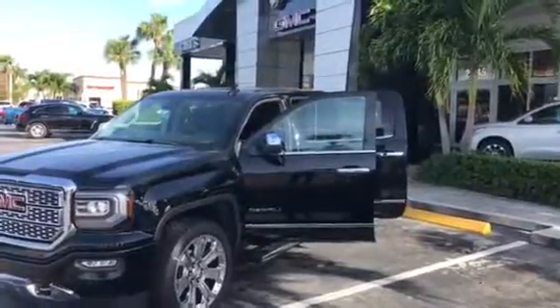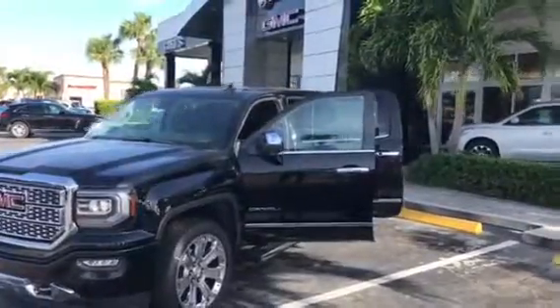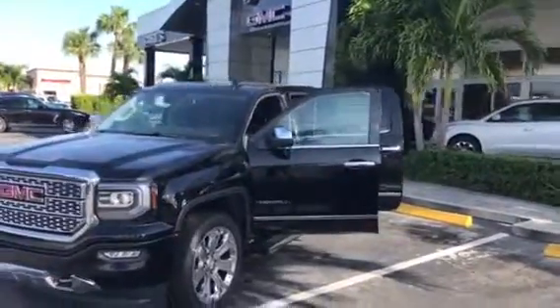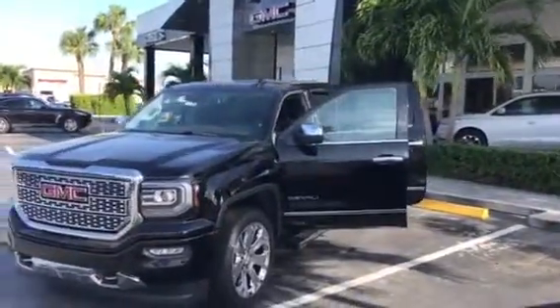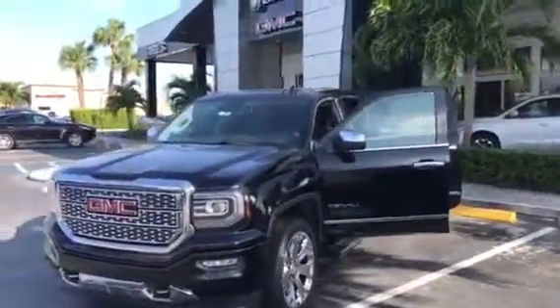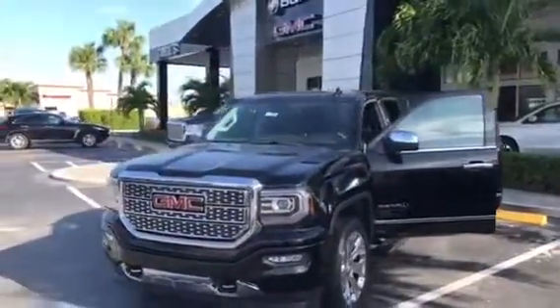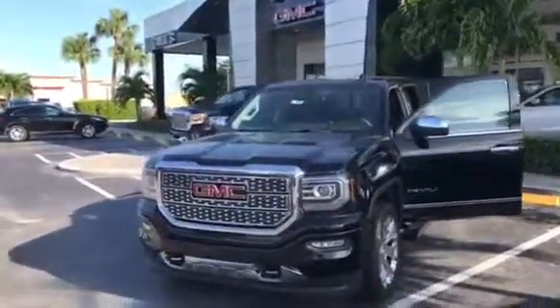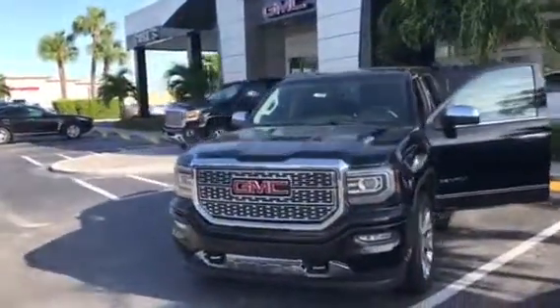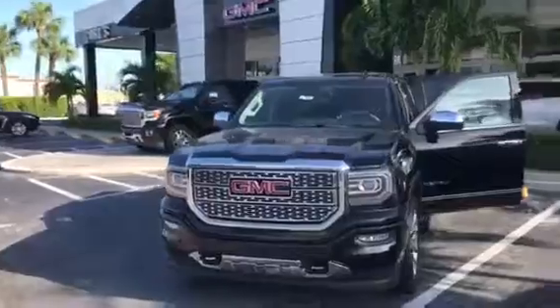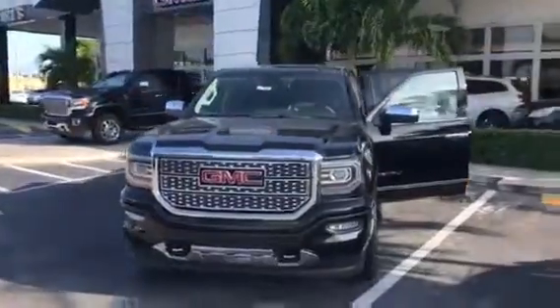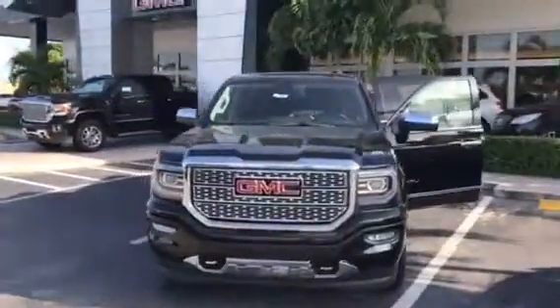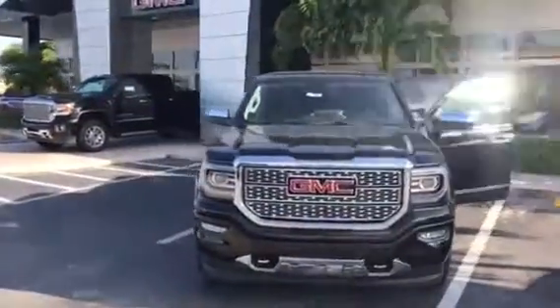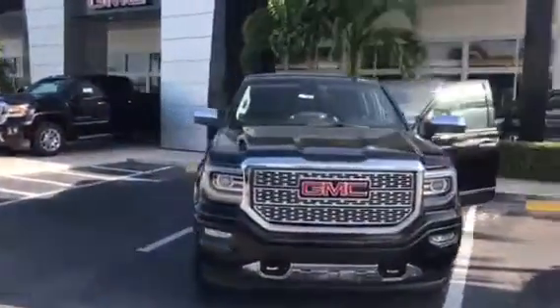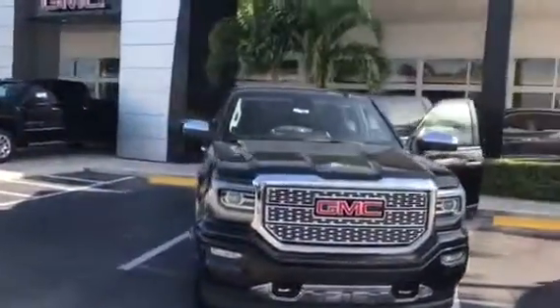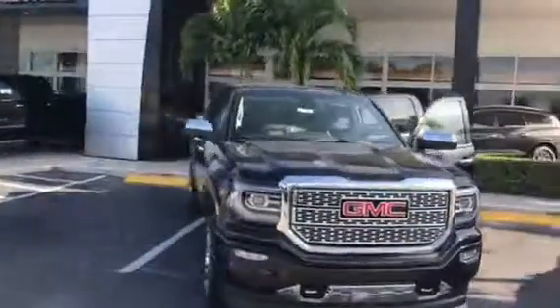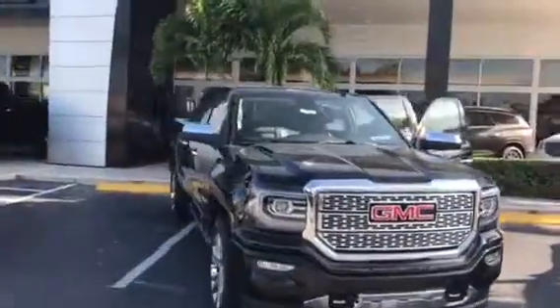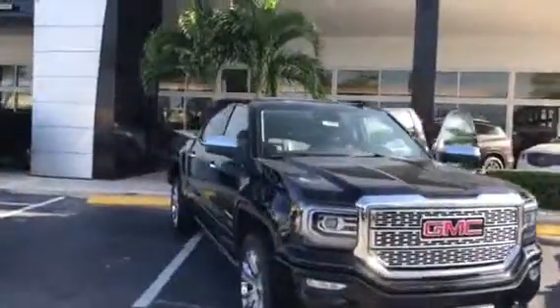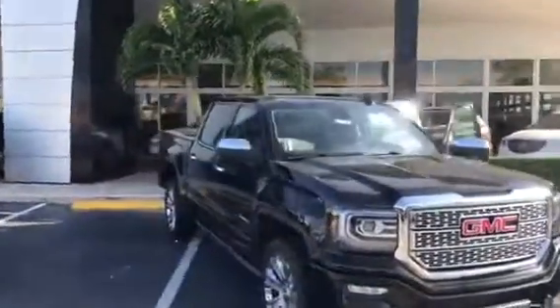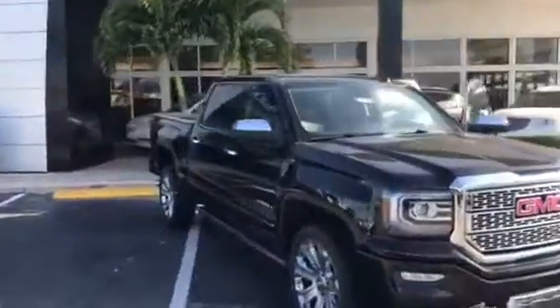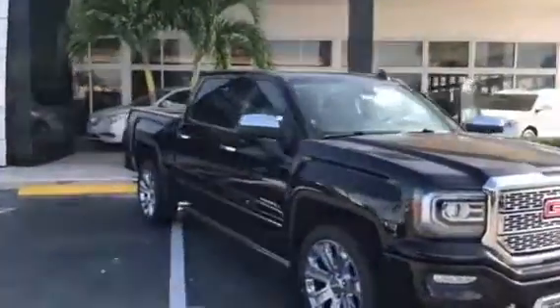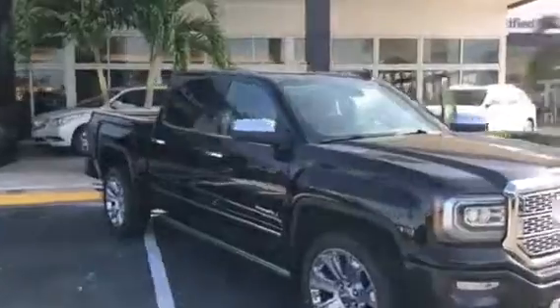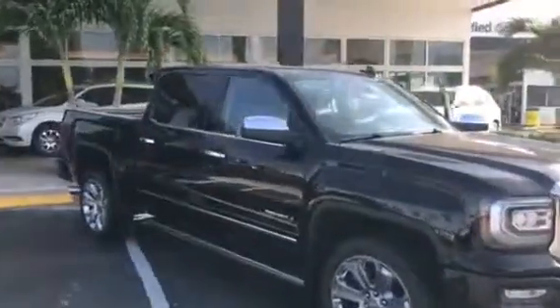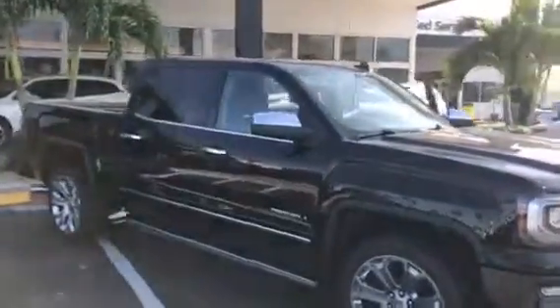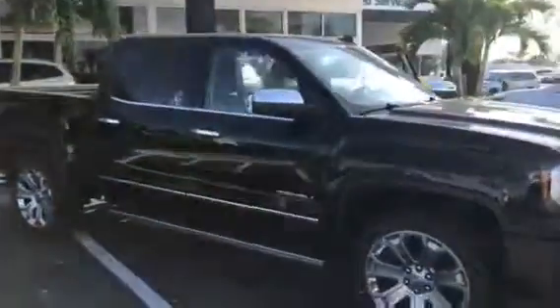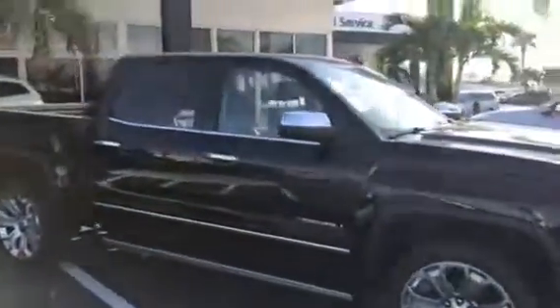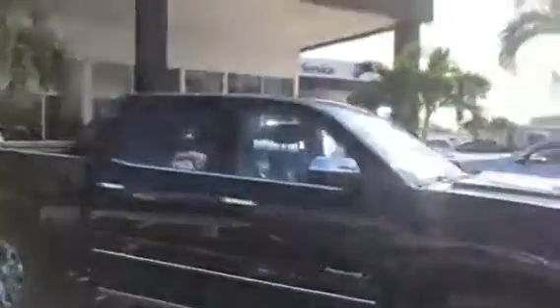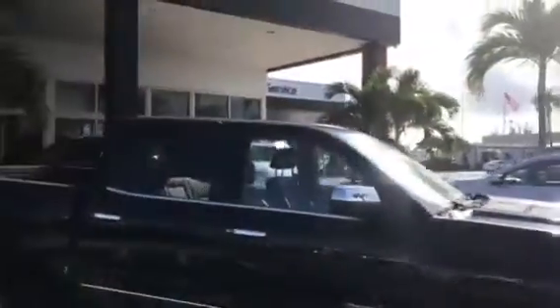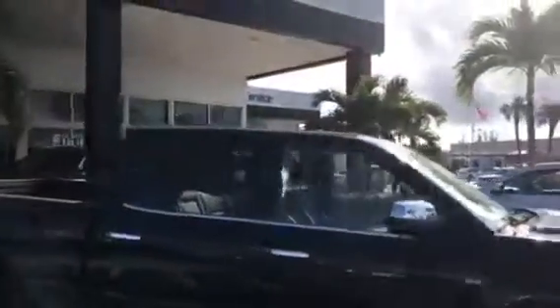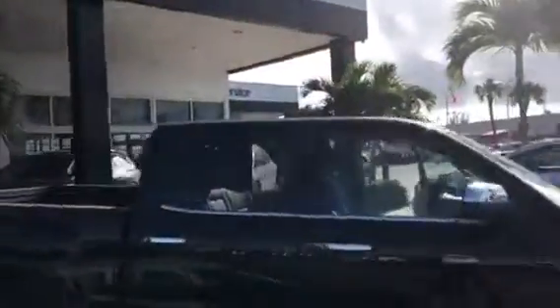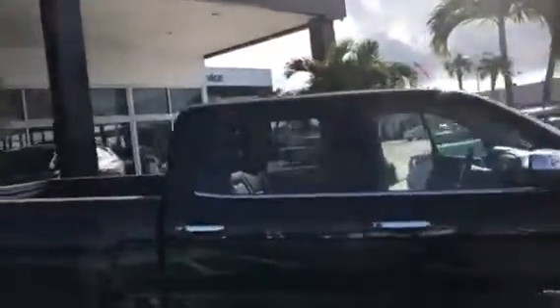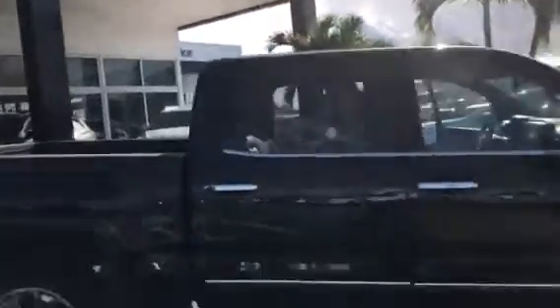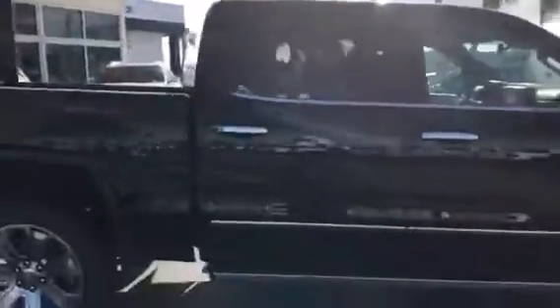Hi, this is Jack from Carl's Buick GMC in Stuart. I just wanted to take a video of the 2017 GMC Sierra Denali. As you see, absolutely beautiful vehicle.